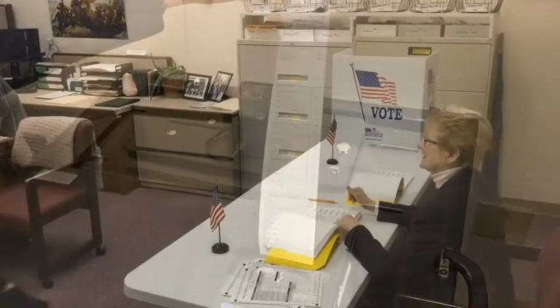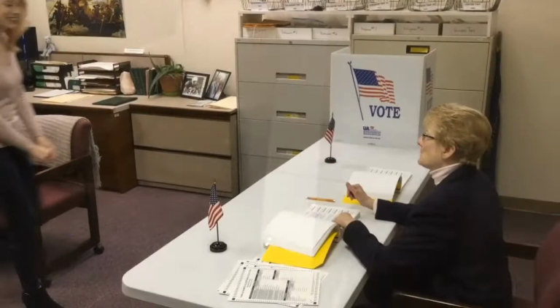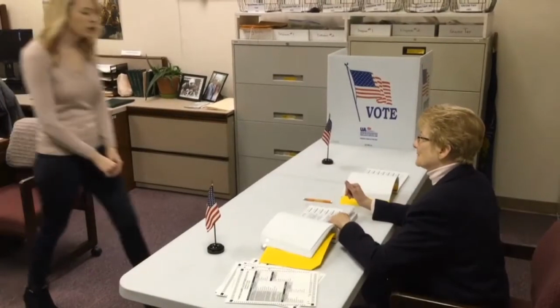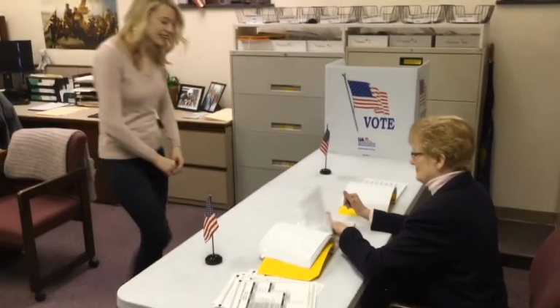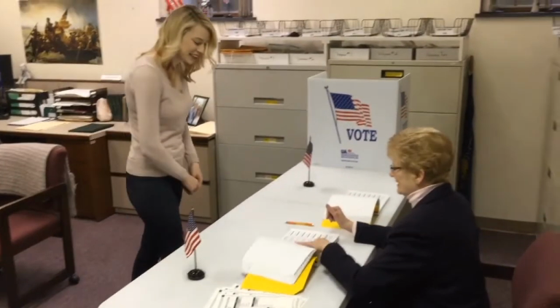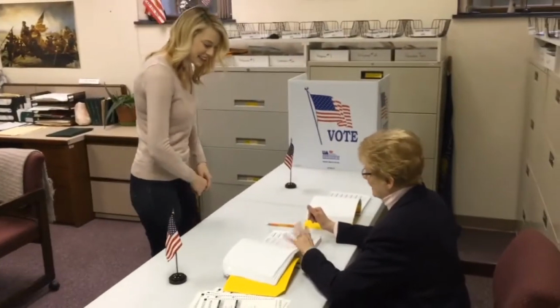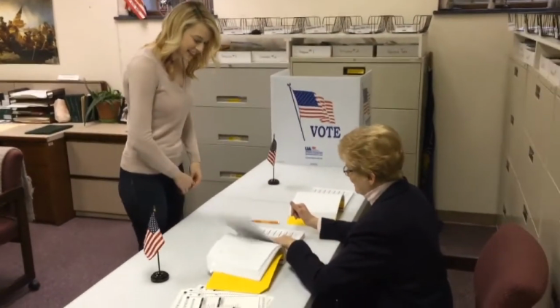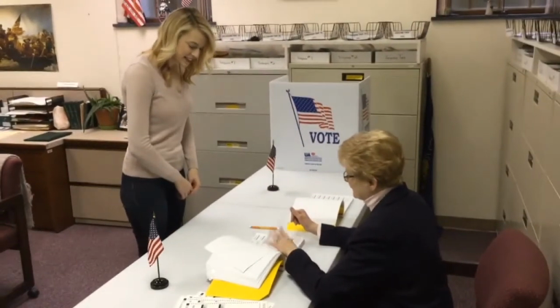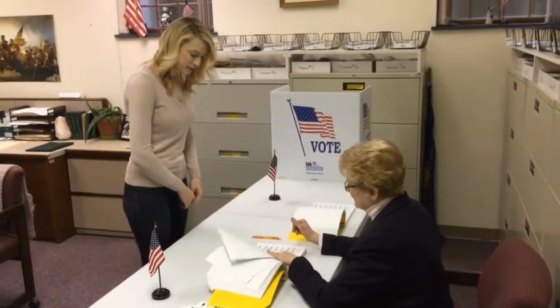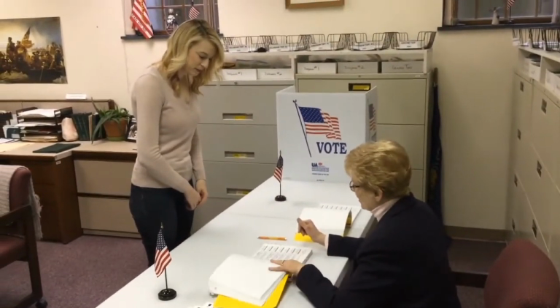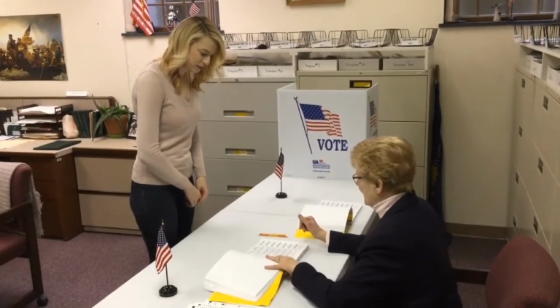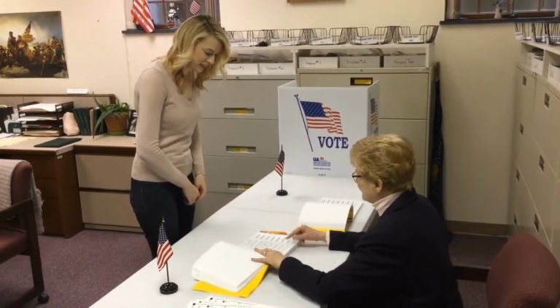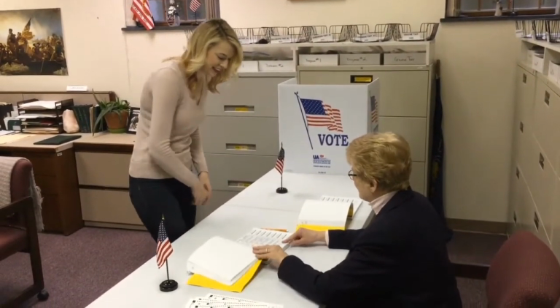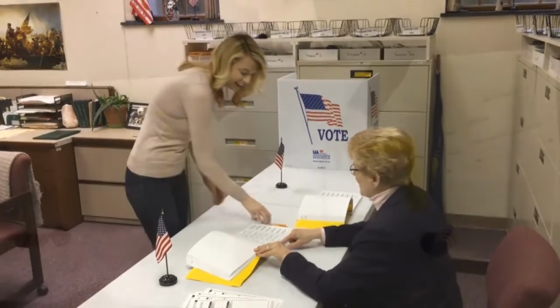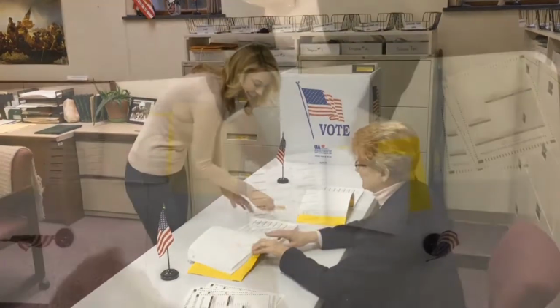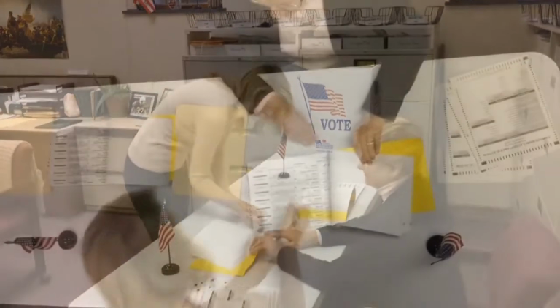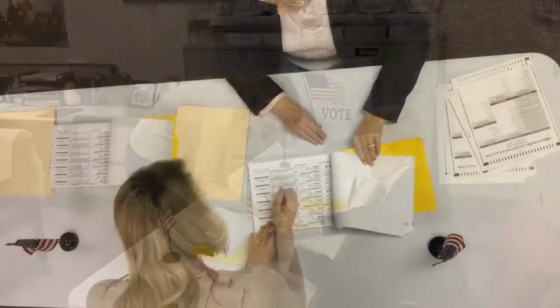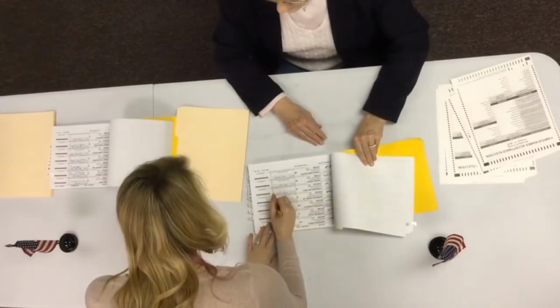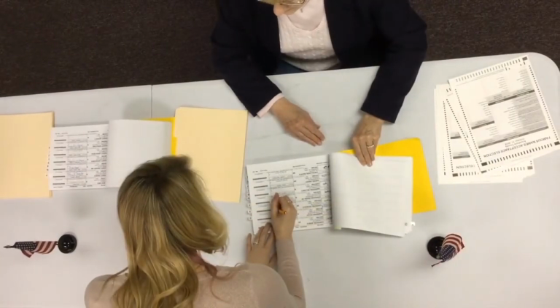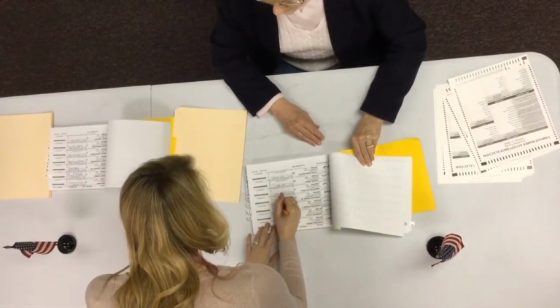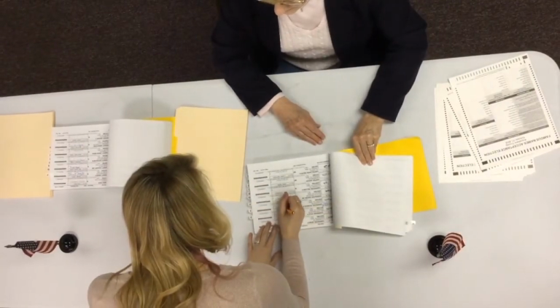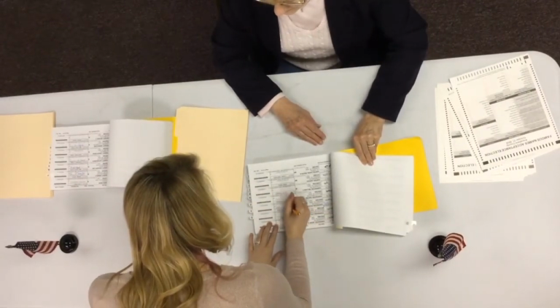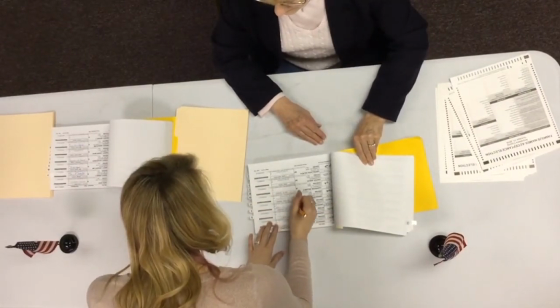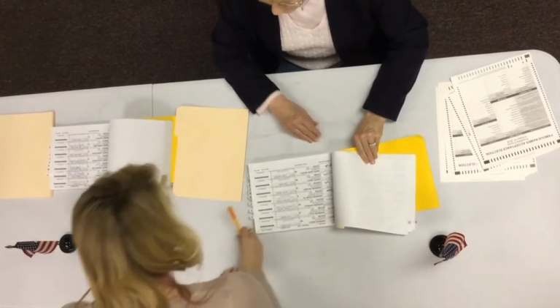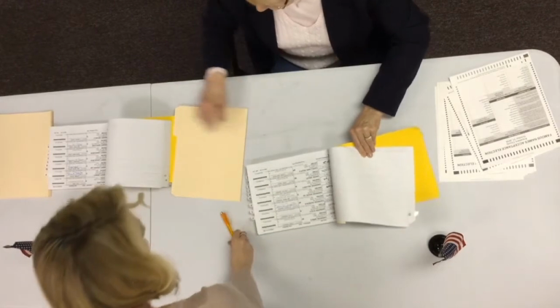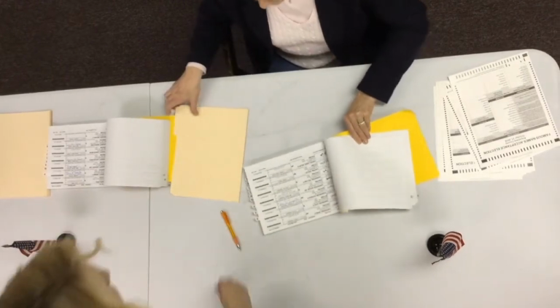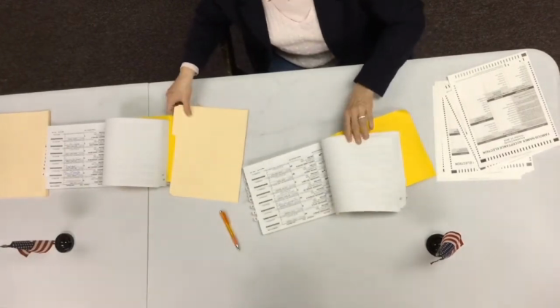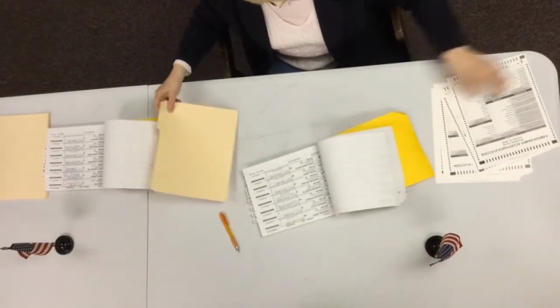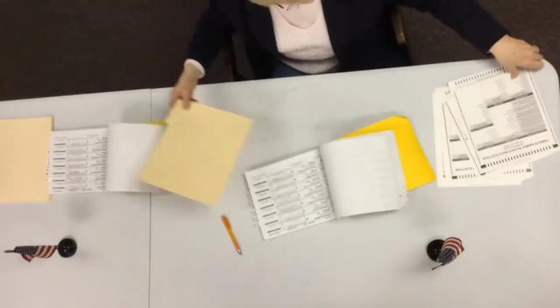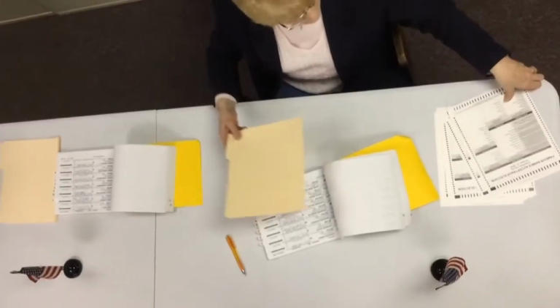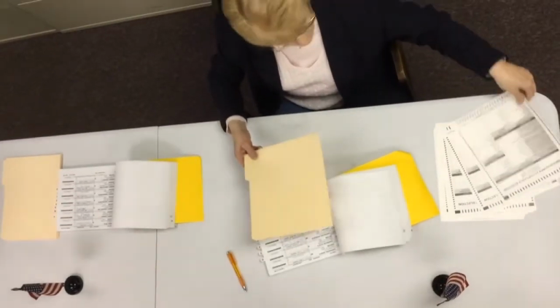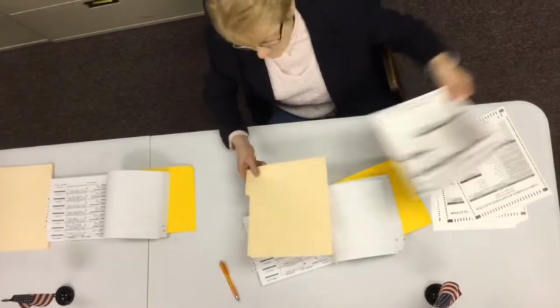The sign-in process will remain the same. Upon arrival at the polls, all voters are required to sign in the poll book. The poll worker verifies the voter's signature and, during a primary election, the voter's party affiliation.